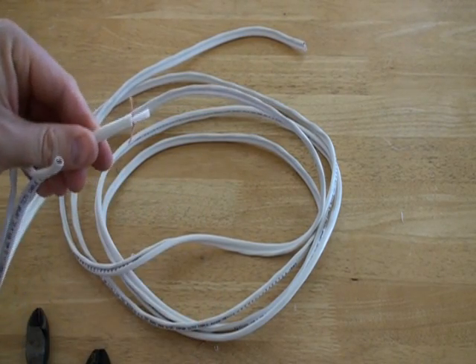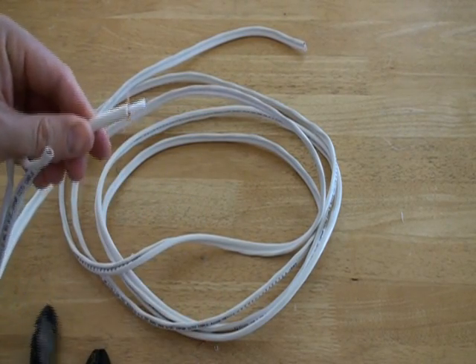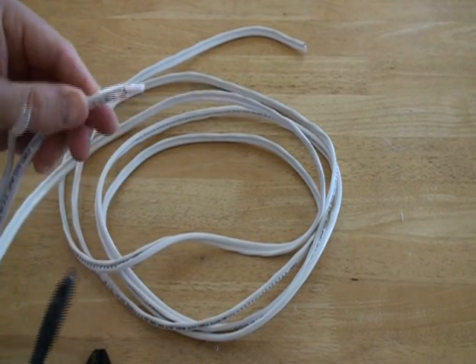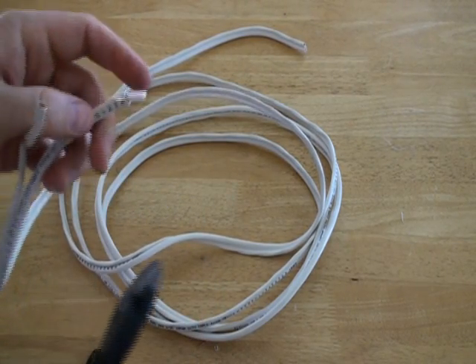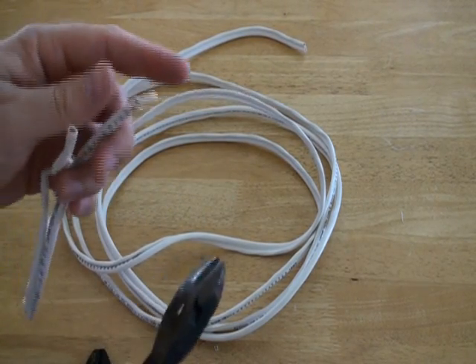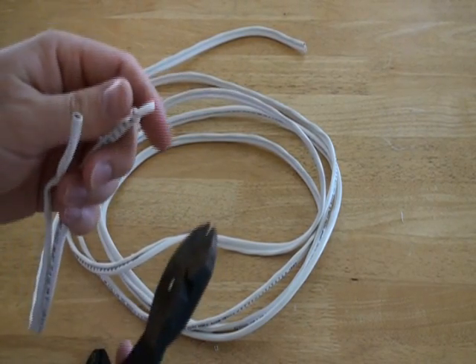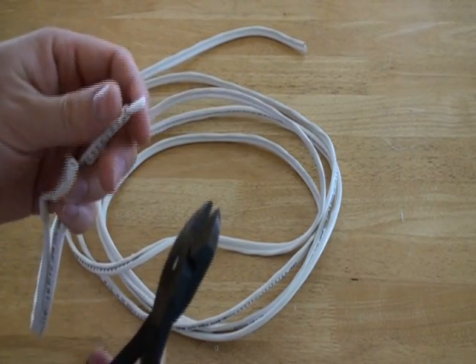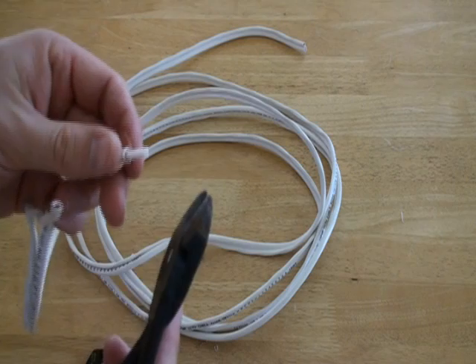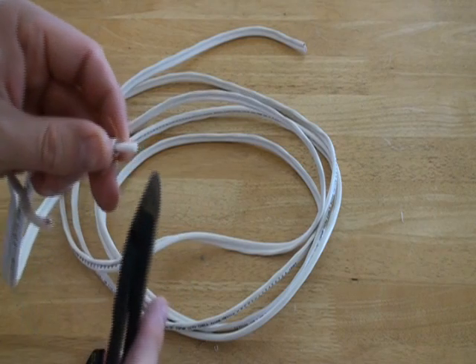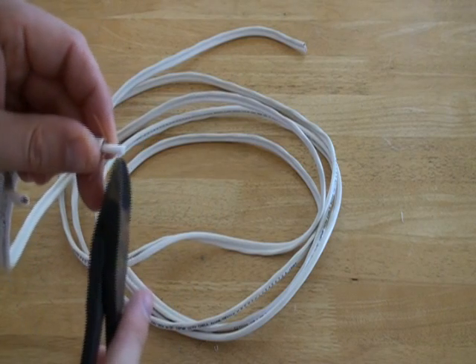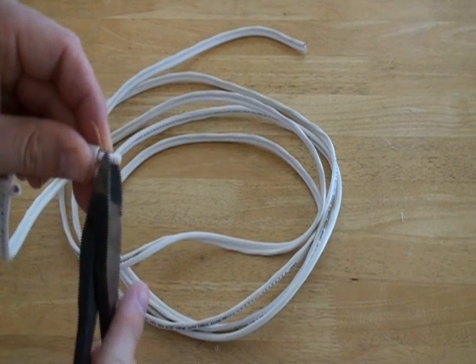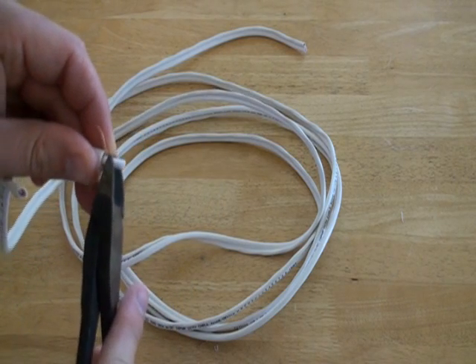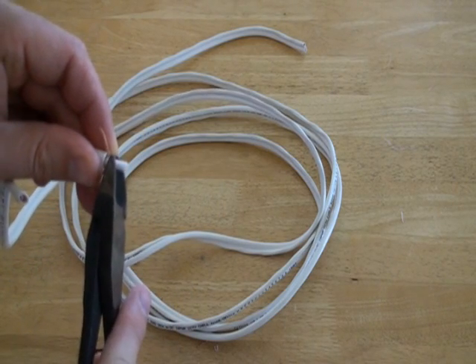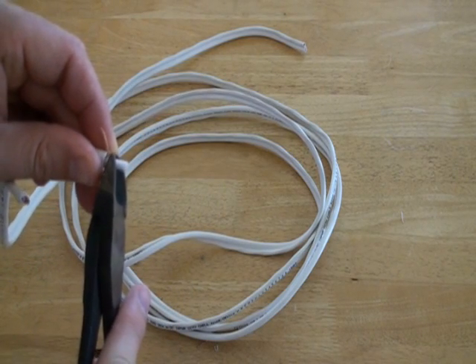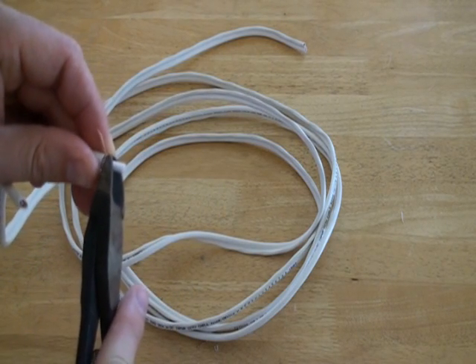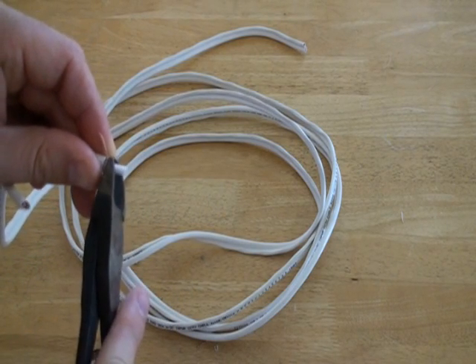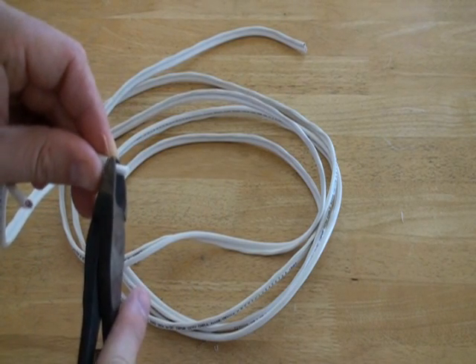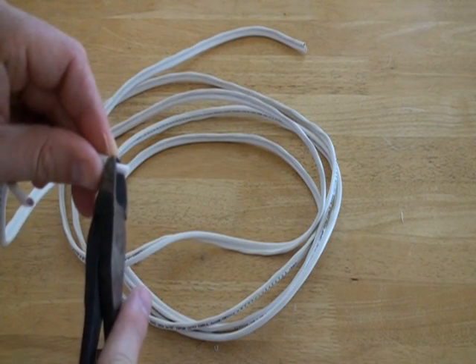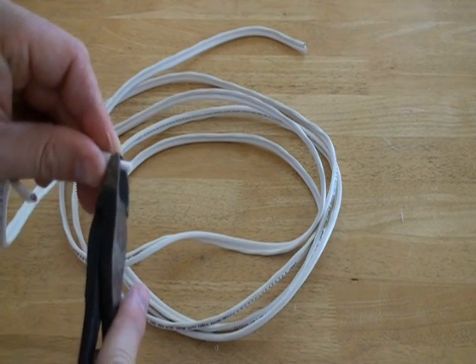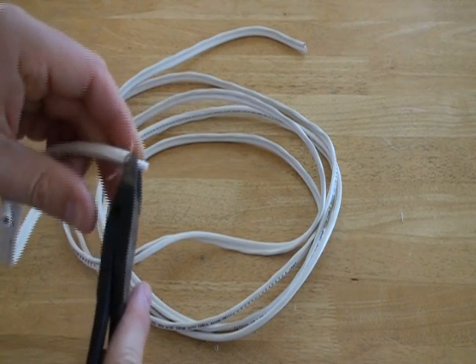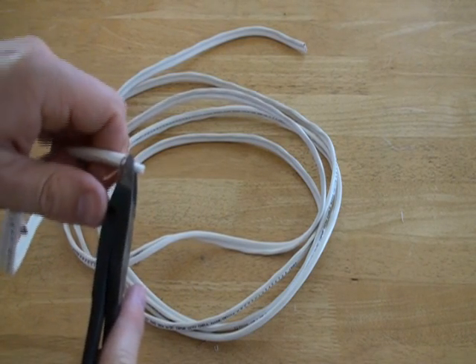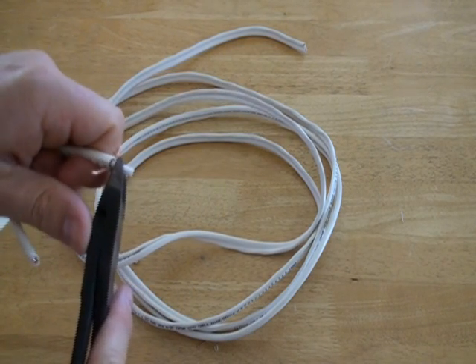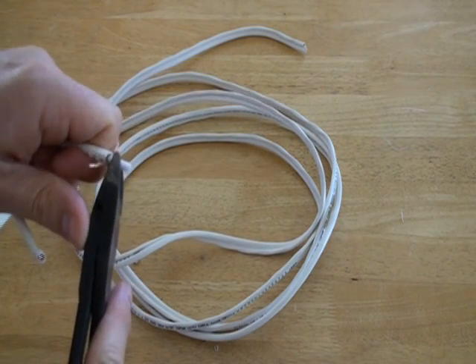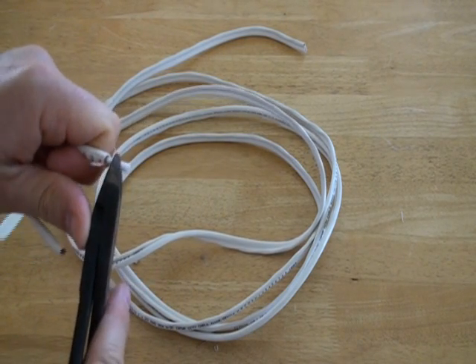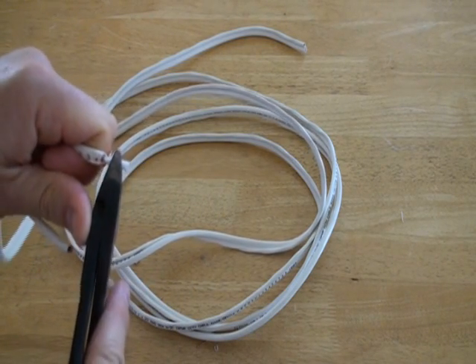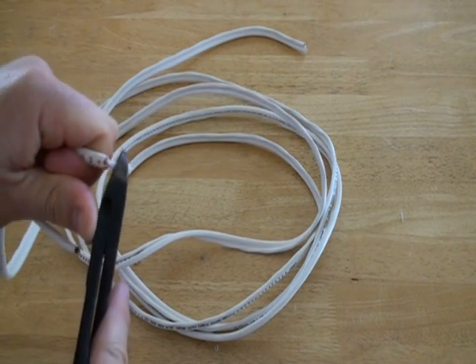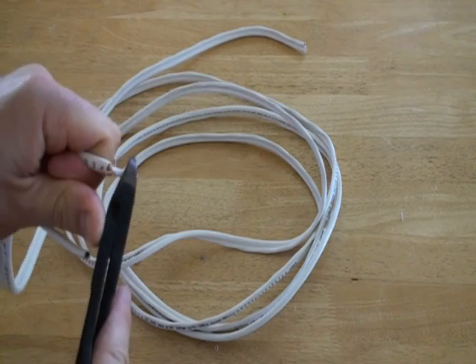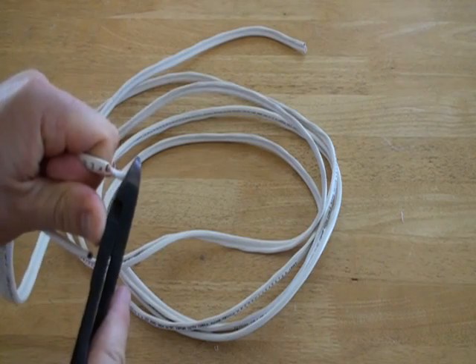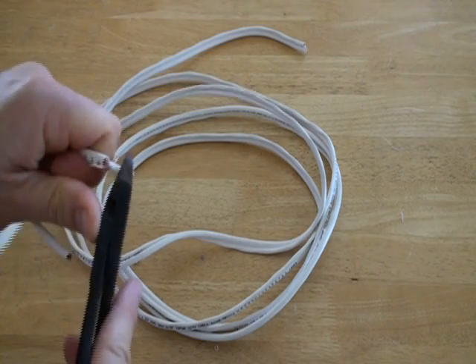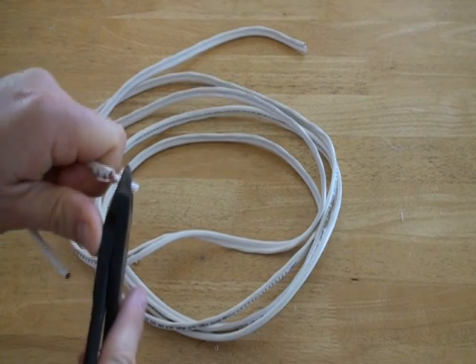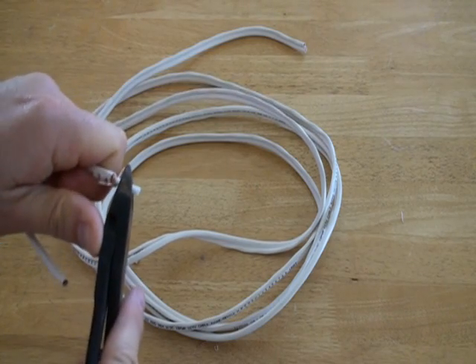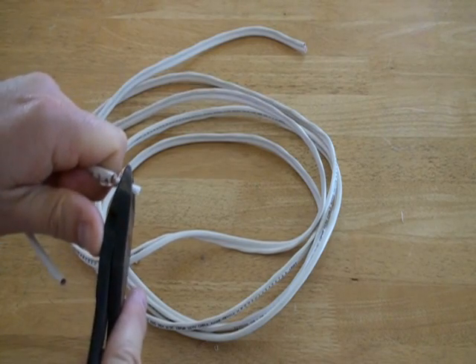Then, using wire strippers, remove the inner shielding from the RG59. This will expose the thin copper wire that is used for the CCTV video communication.